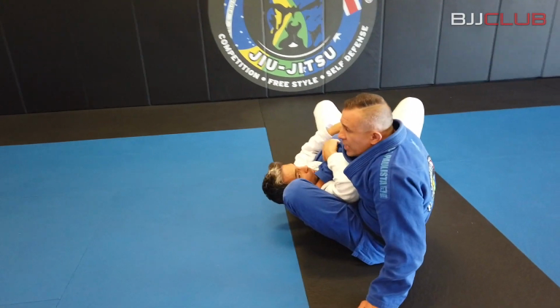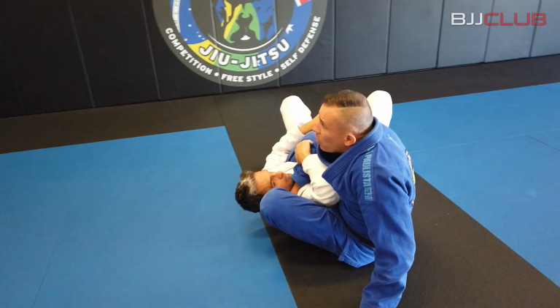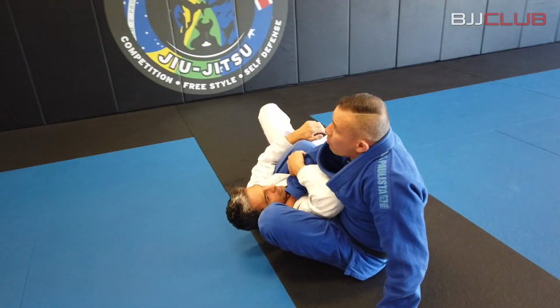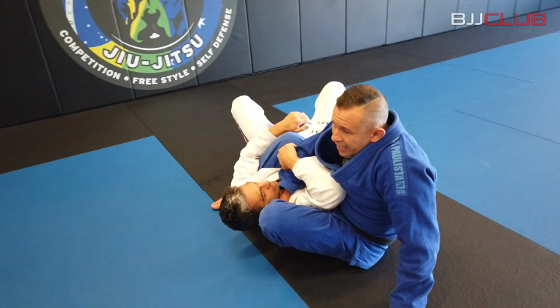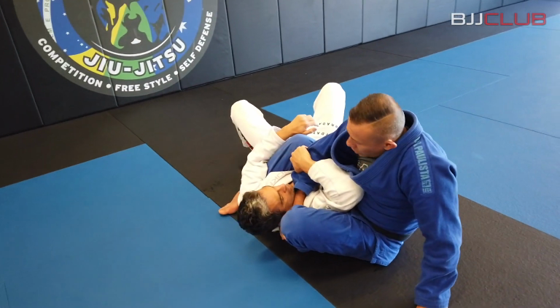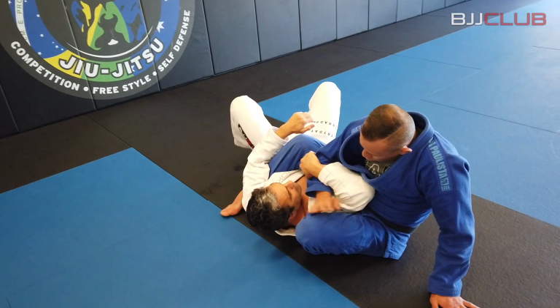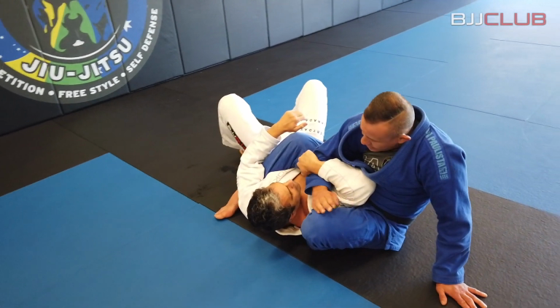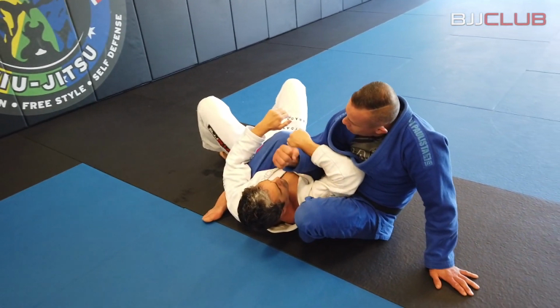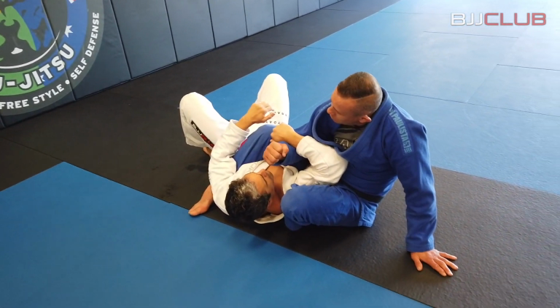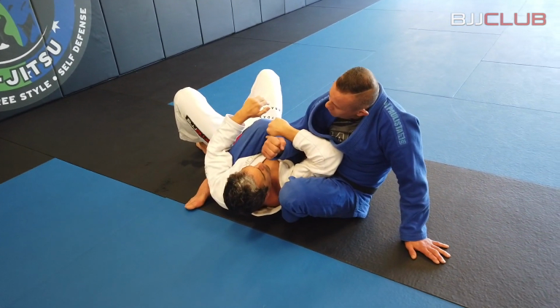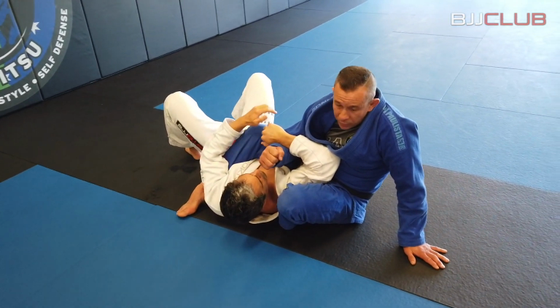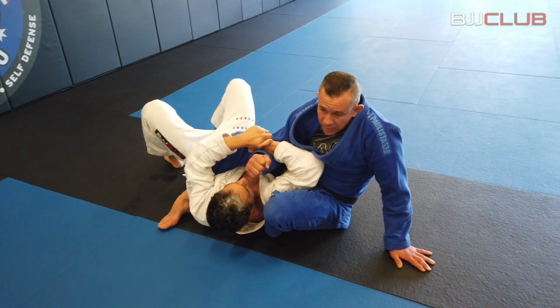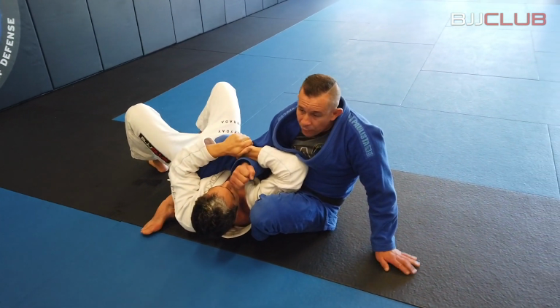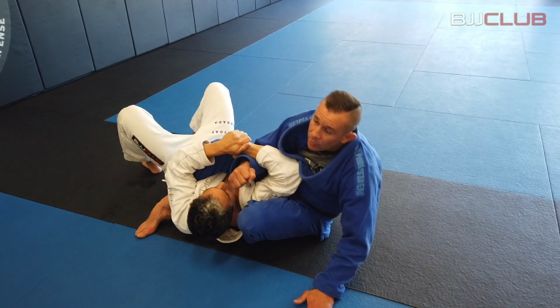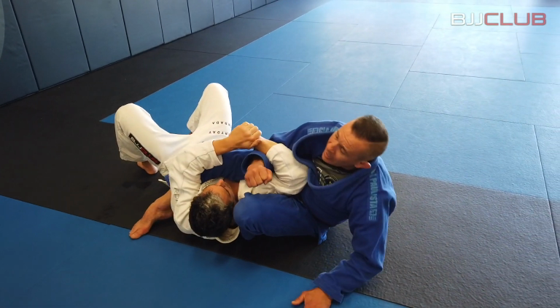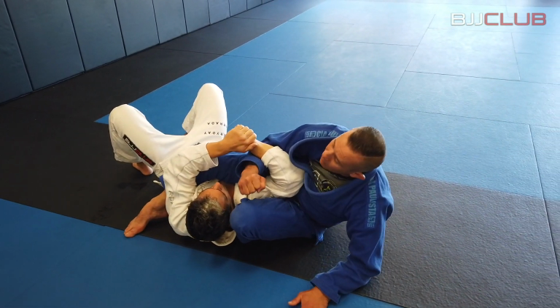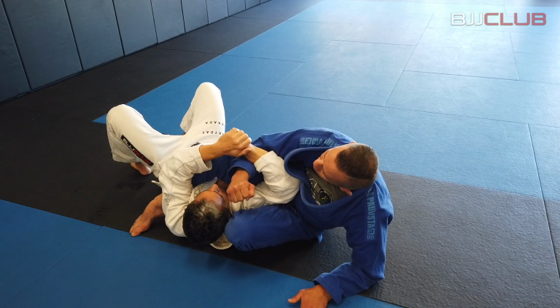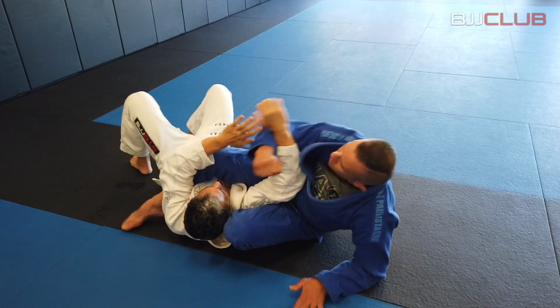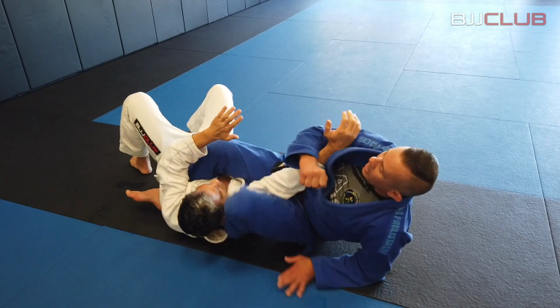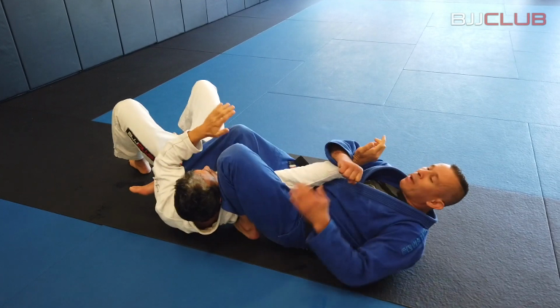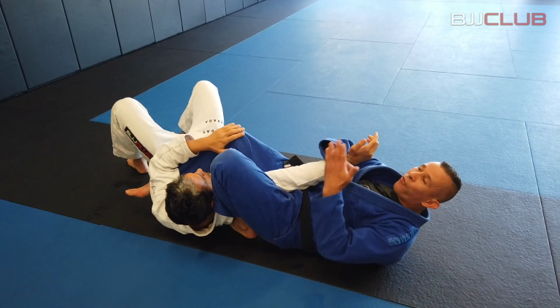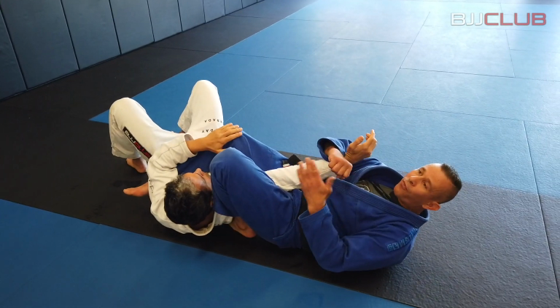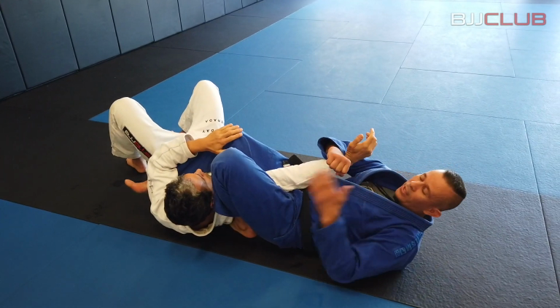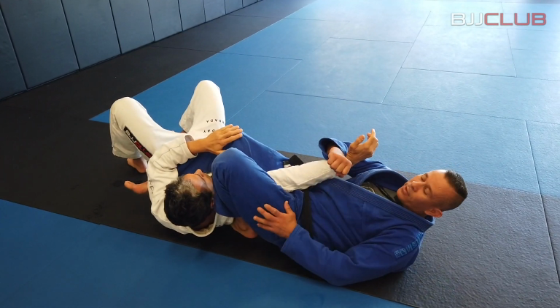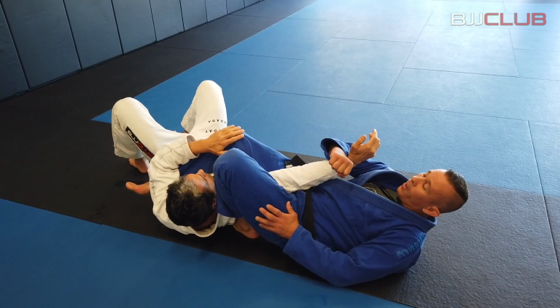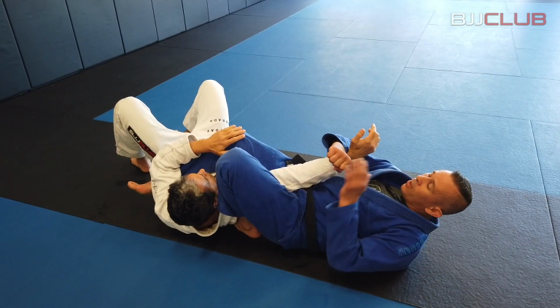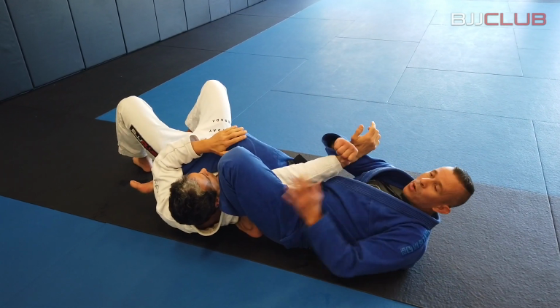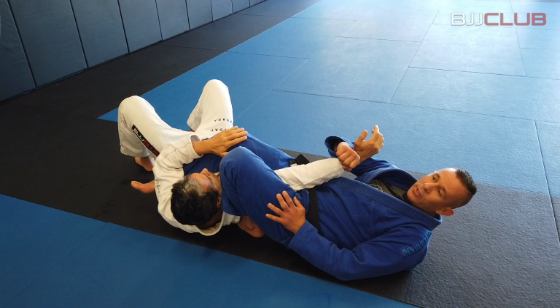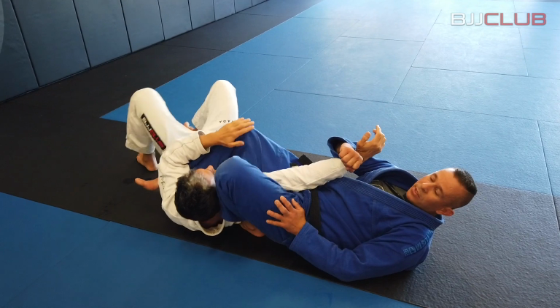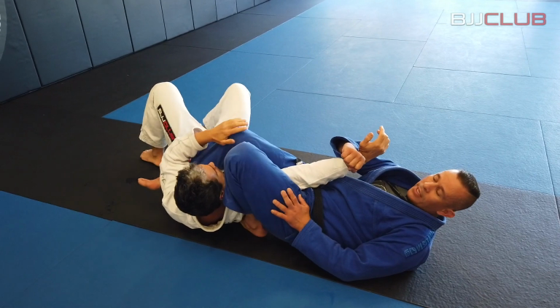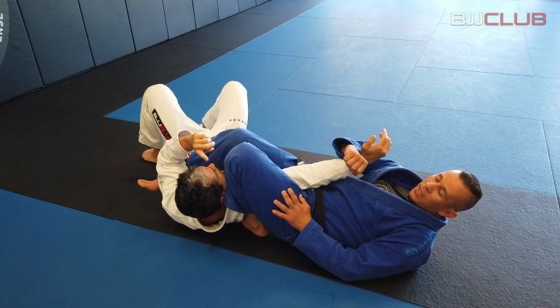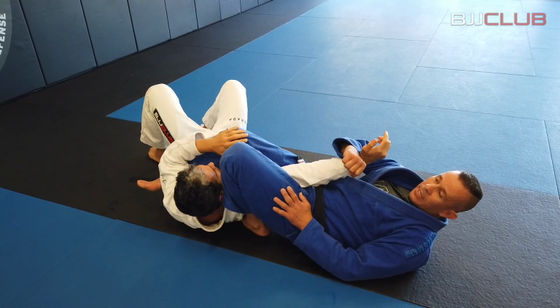From here, most of the guys that try to go to the tricep go busy with the wrist. From here, I'm just gonna start to sit up — let it go — that's the first option. Then turn my body flat on the floor. From here, I keep with the wrist, tie my knees, hips up.